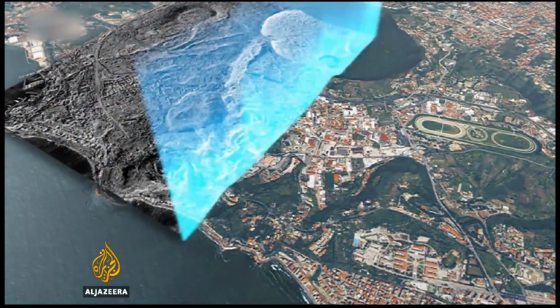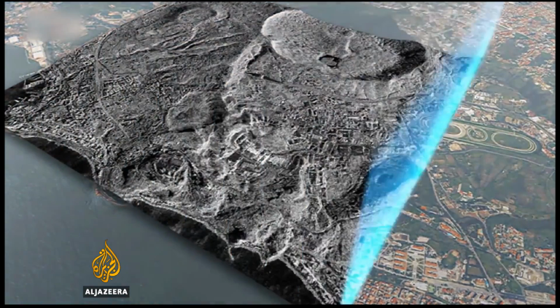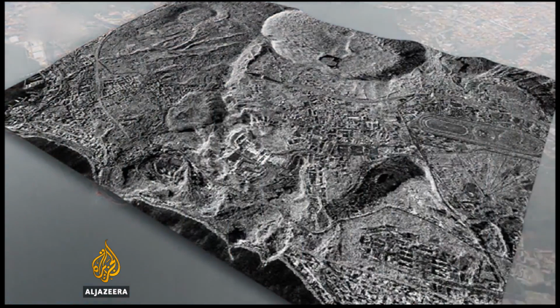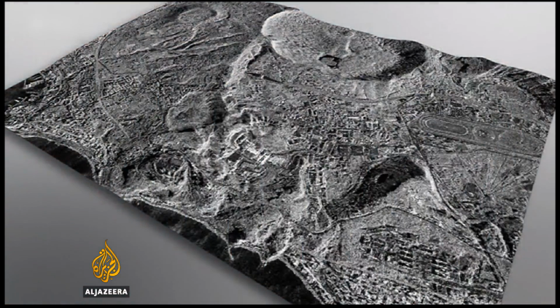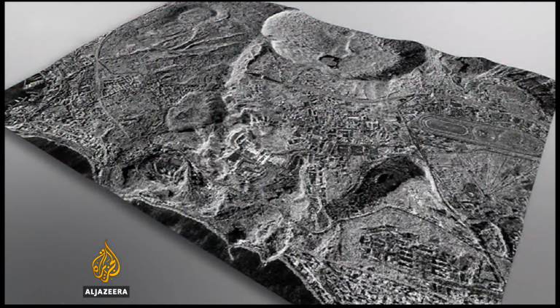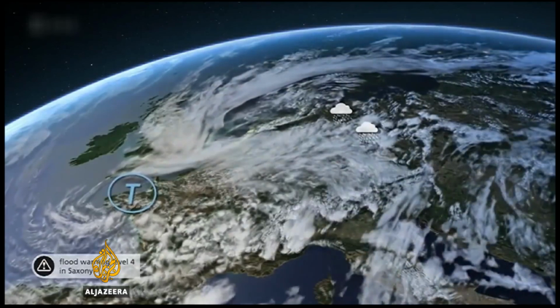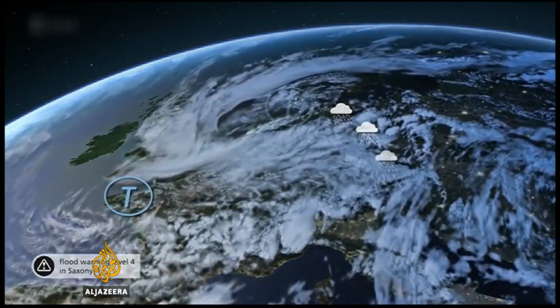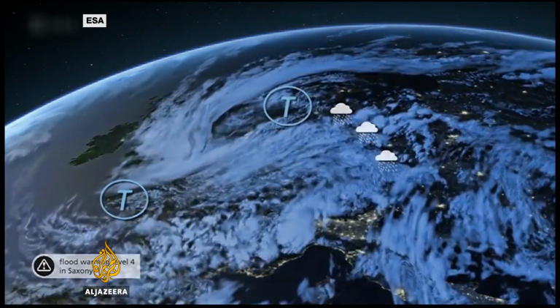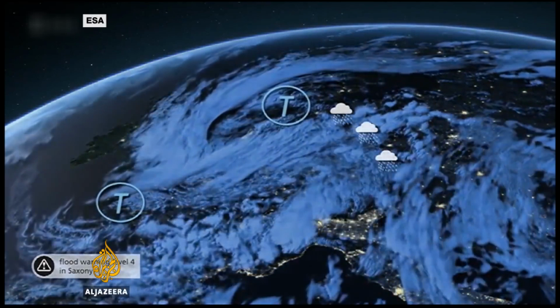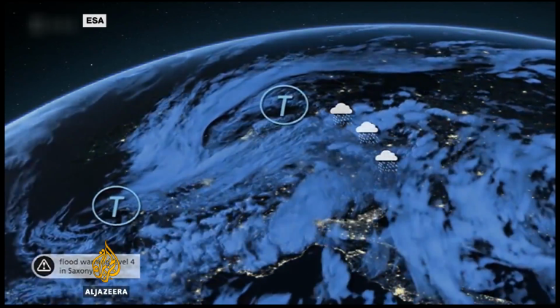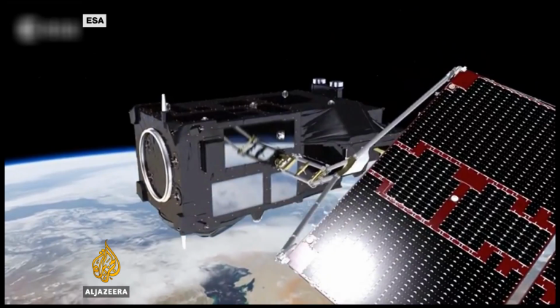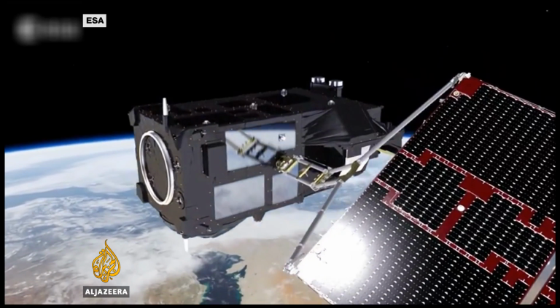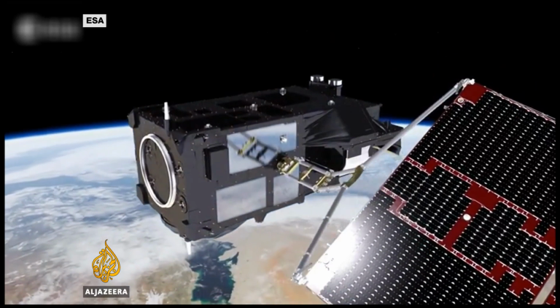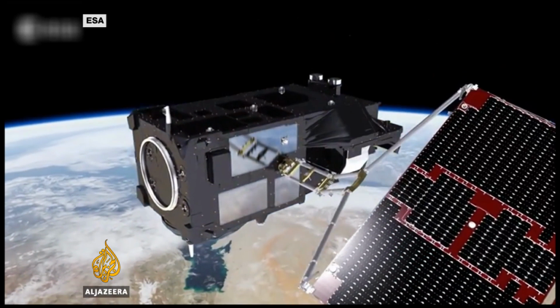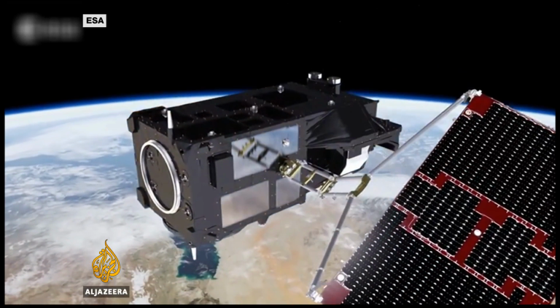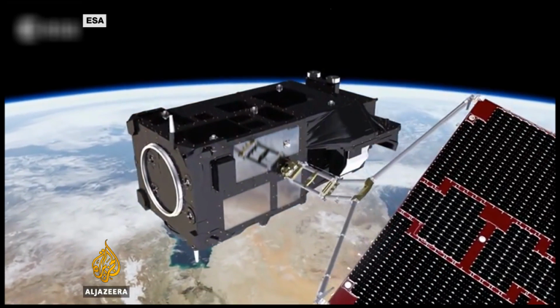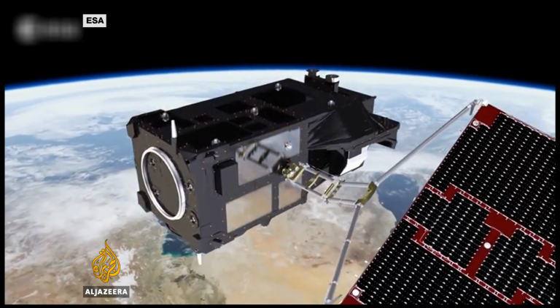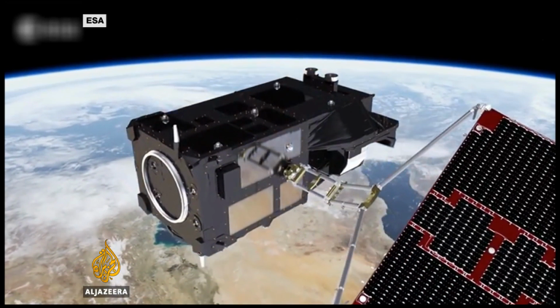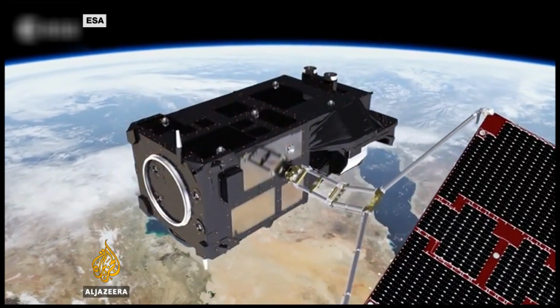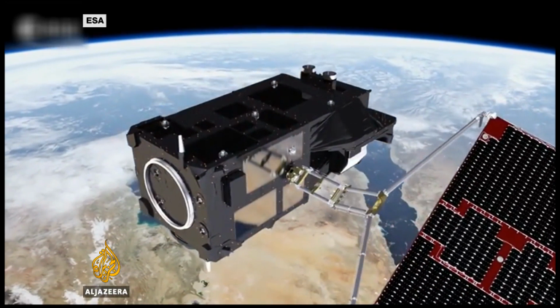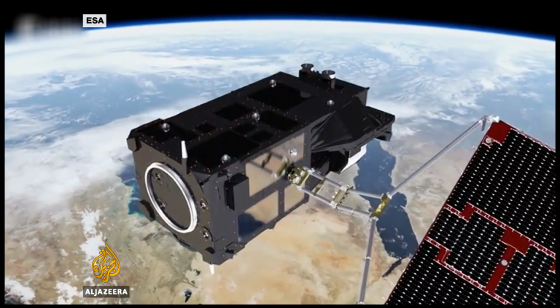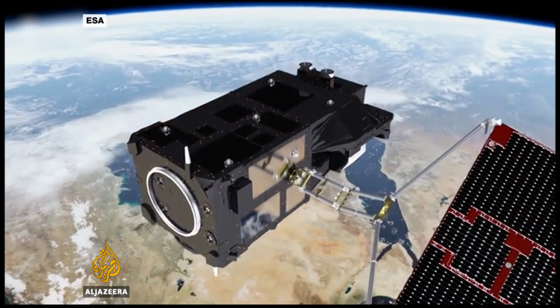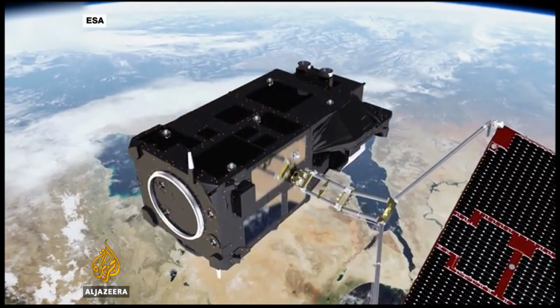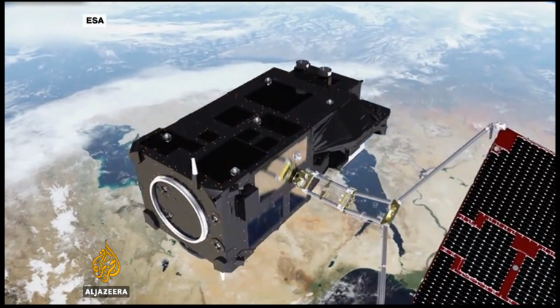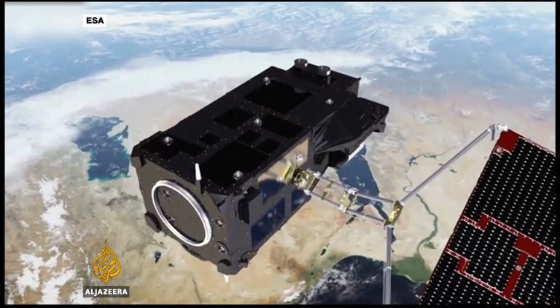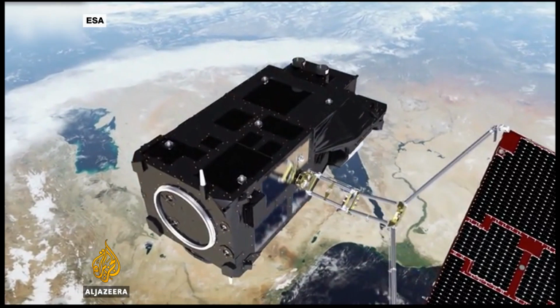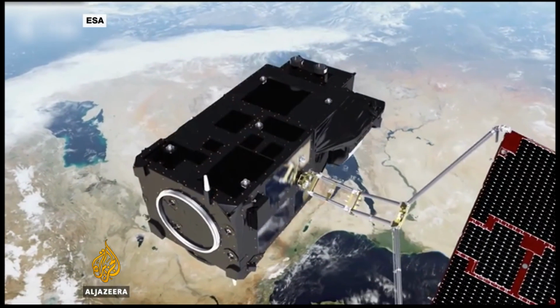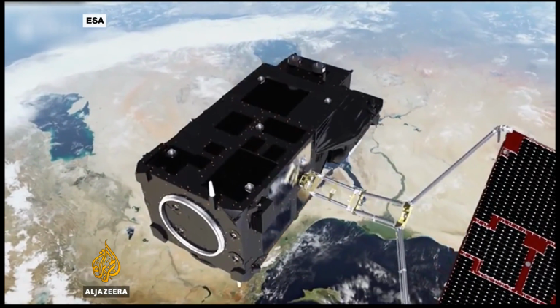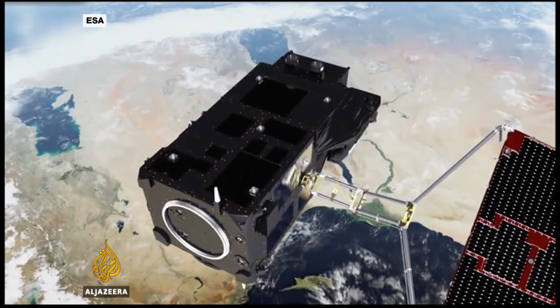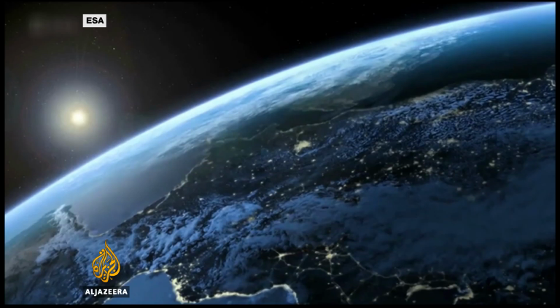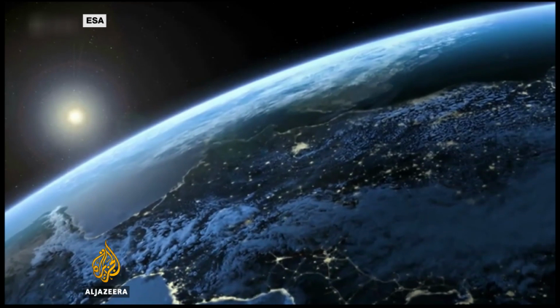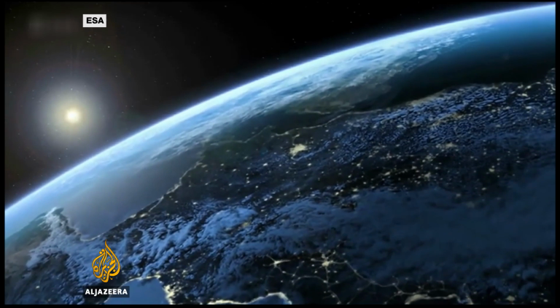Described as Europe's eyes in the sky, Sentinel-3A is the third of seven planned observation and security satellites. It's hoped their data will help us better understand the challenges and threats of our changing planet.